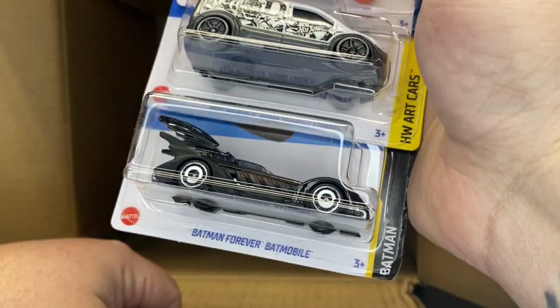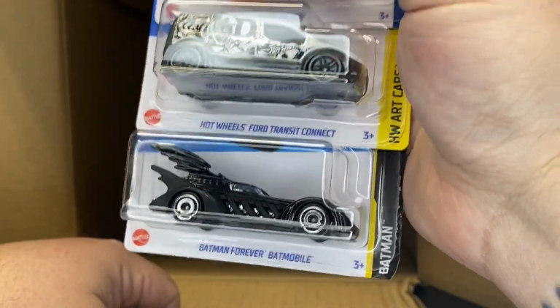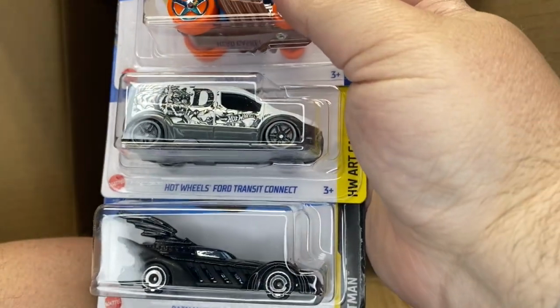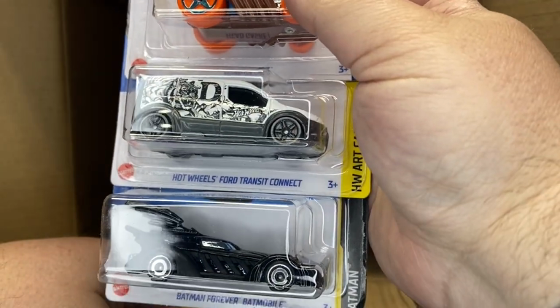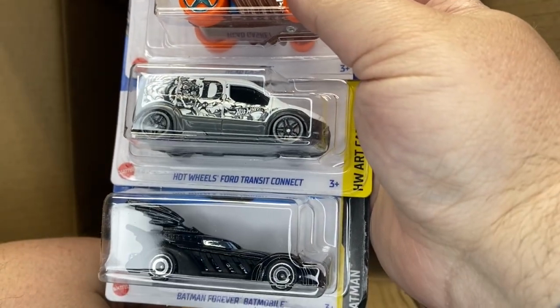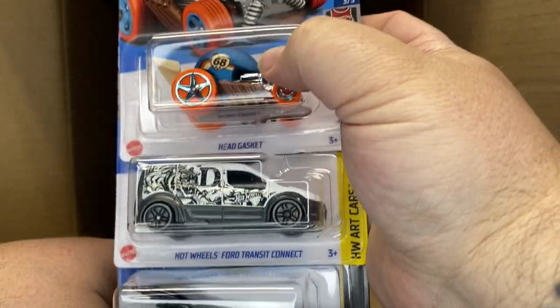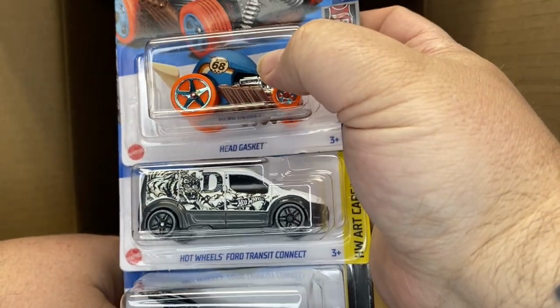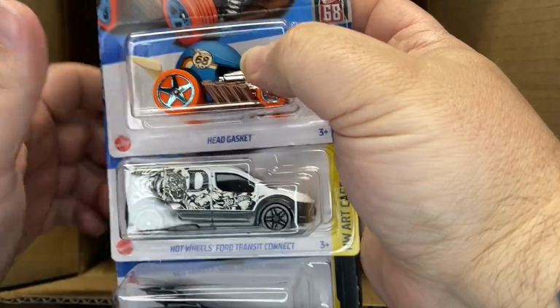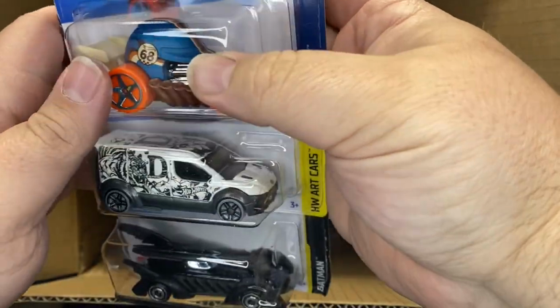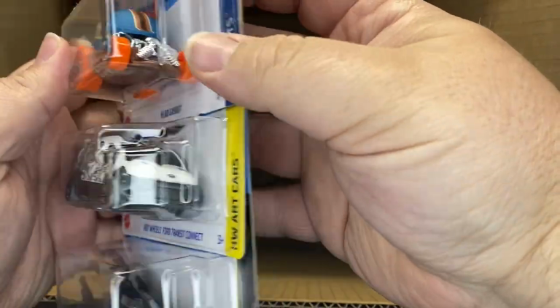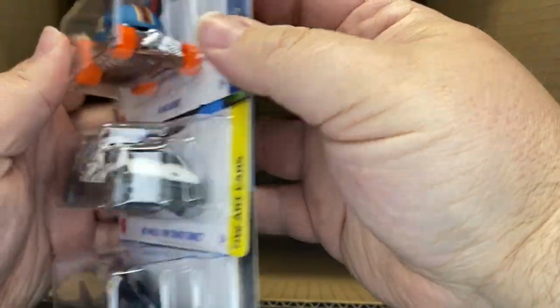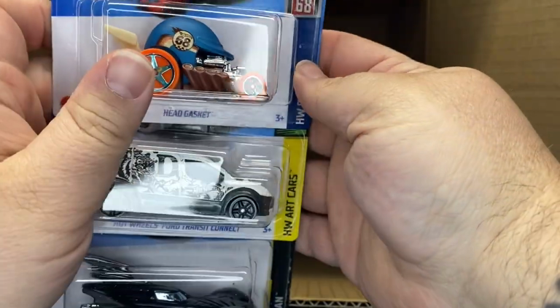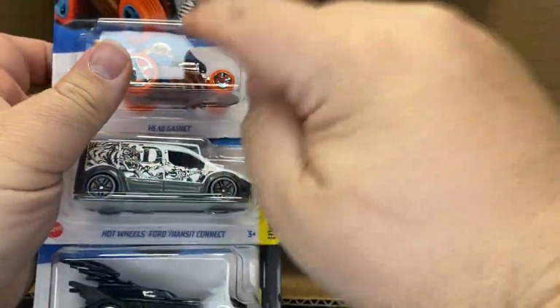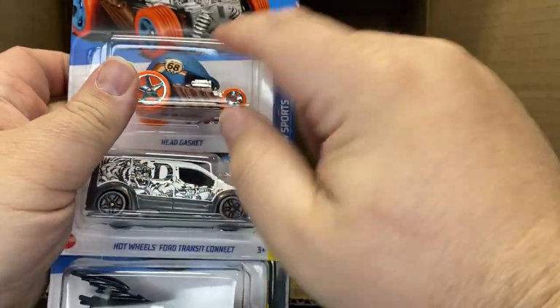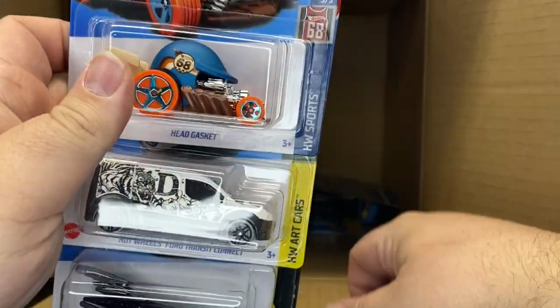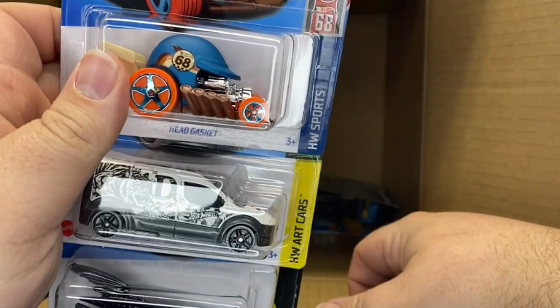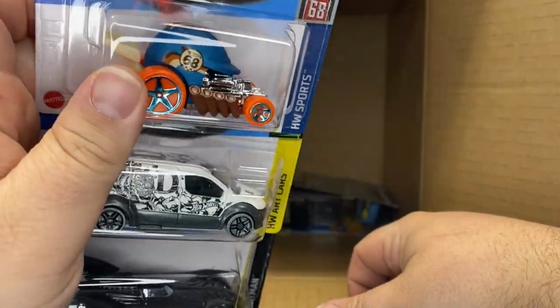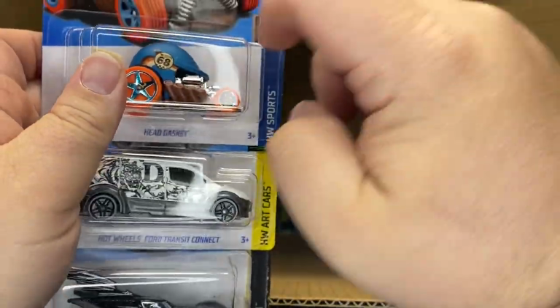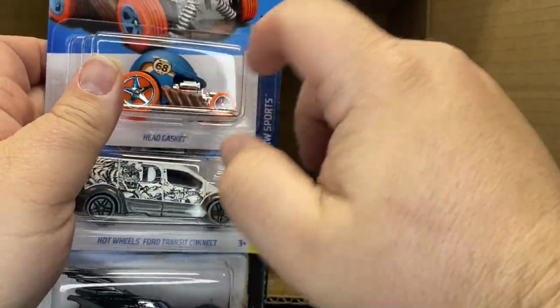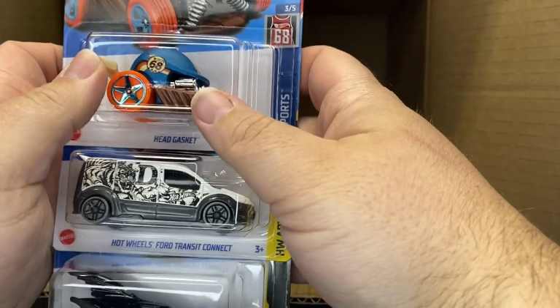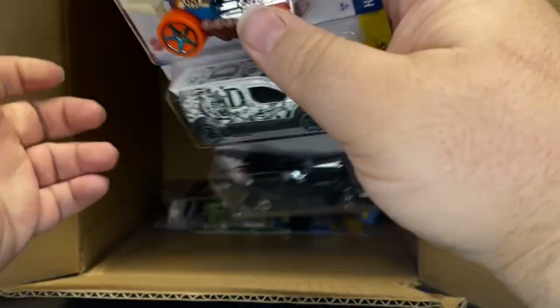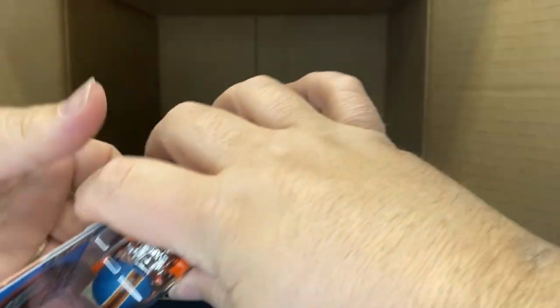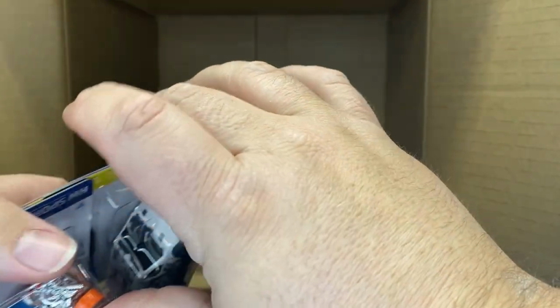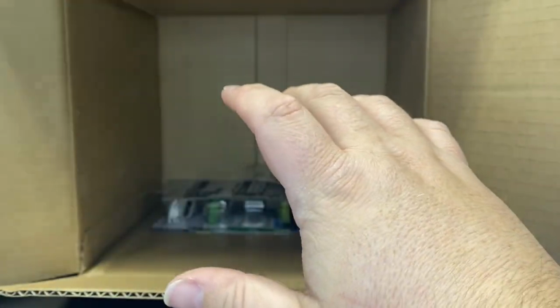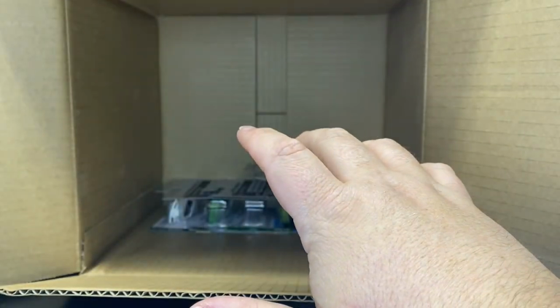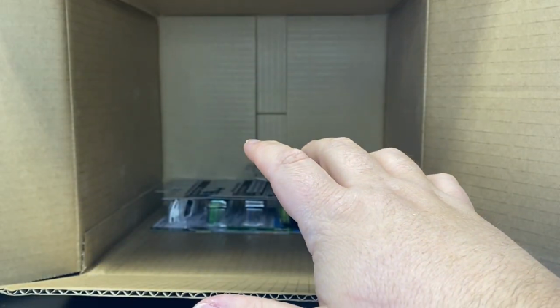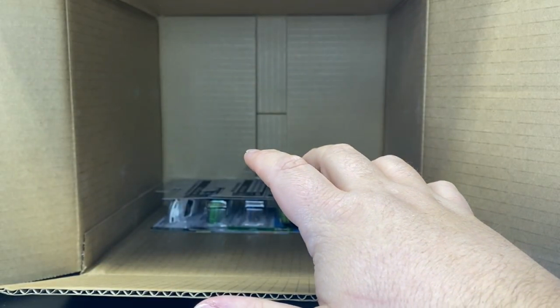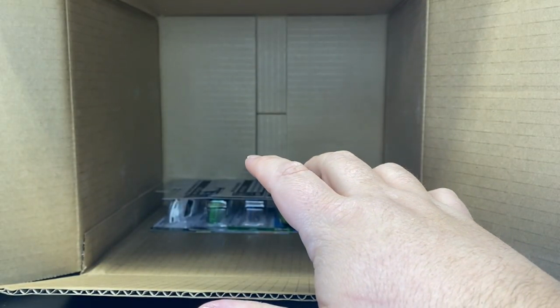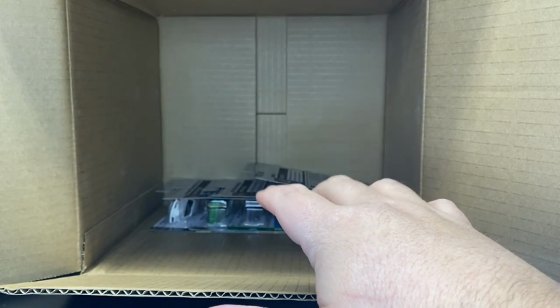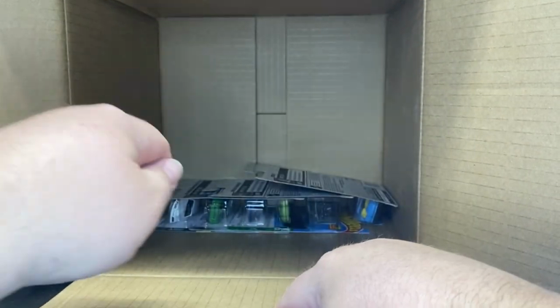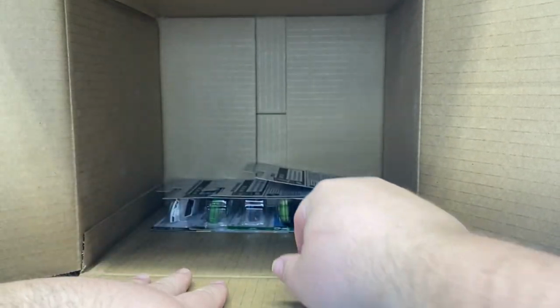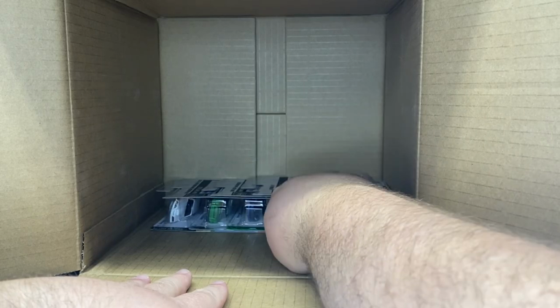Batmobile. Ford Transit. And the Head Gasket, which is pretty cool. This would be cool if you guys did customs on it — you could paint all different kinds of logos on those helmets. Not bad.